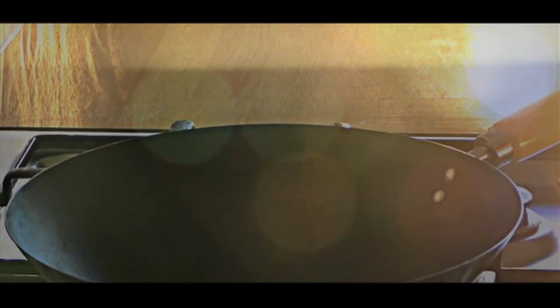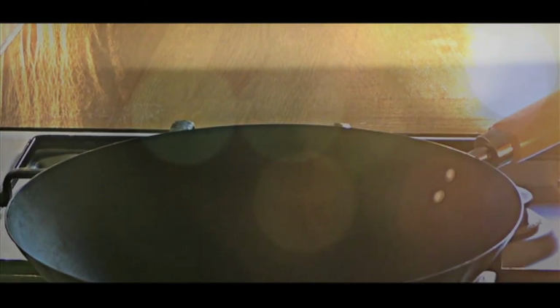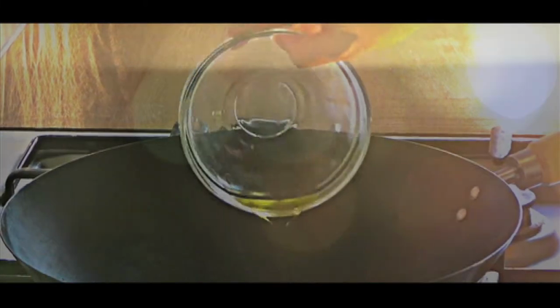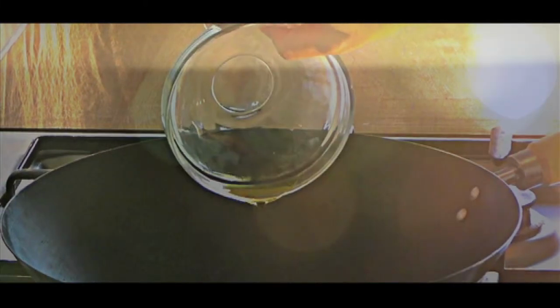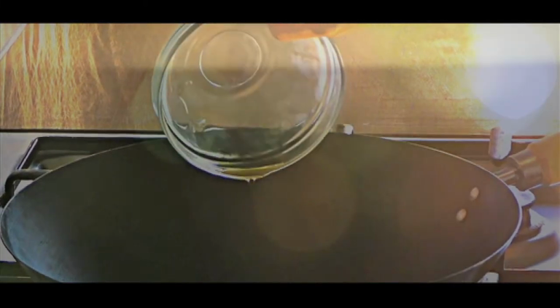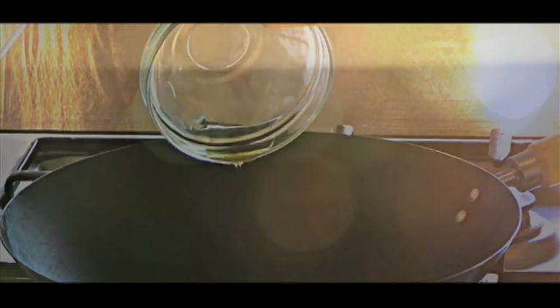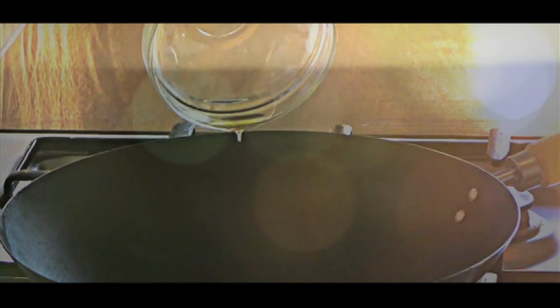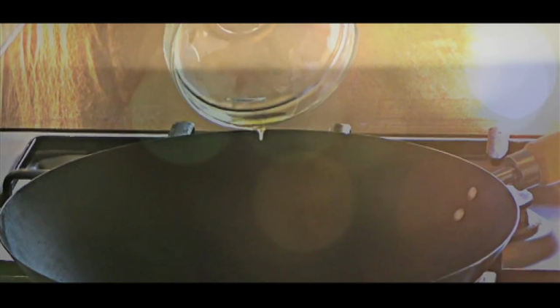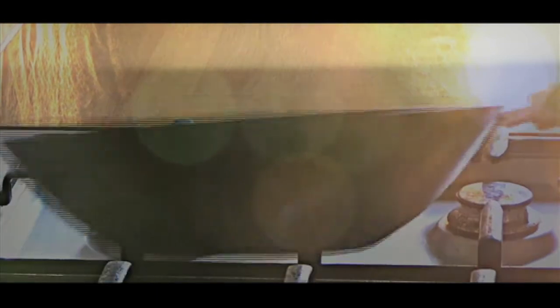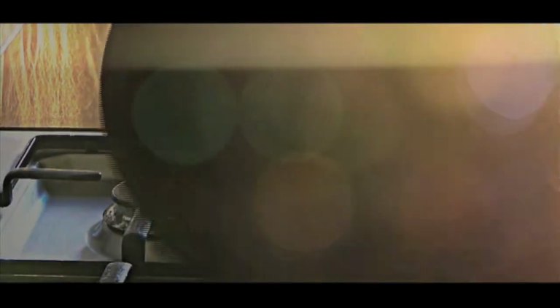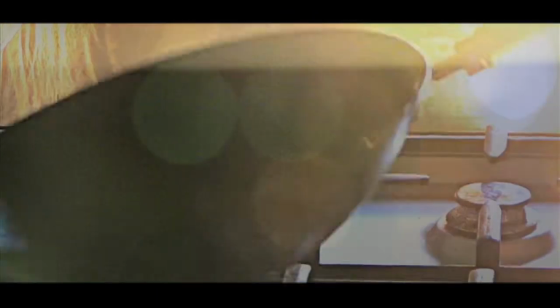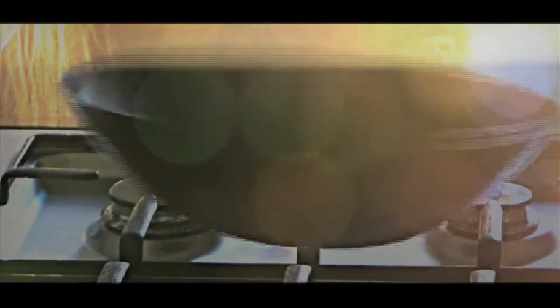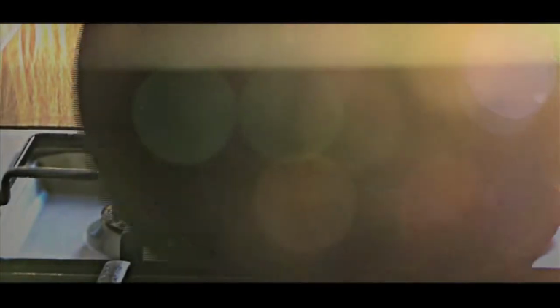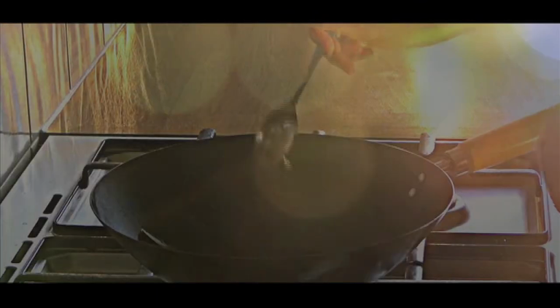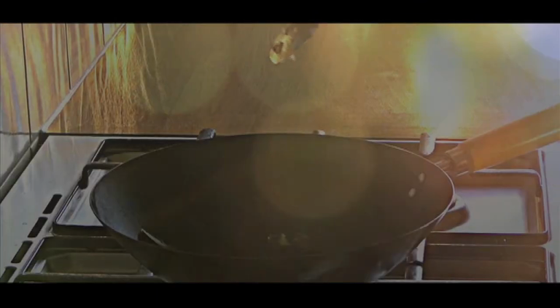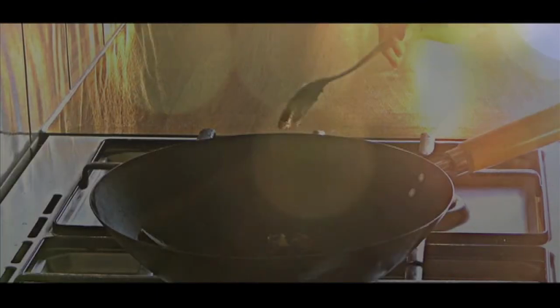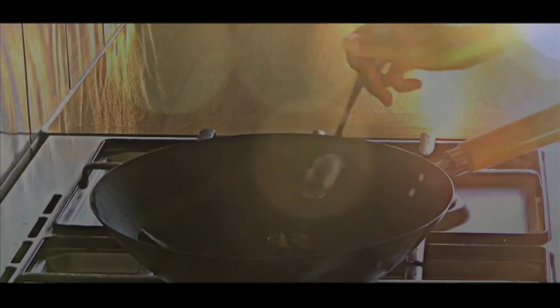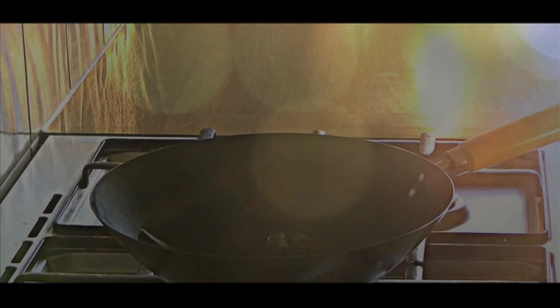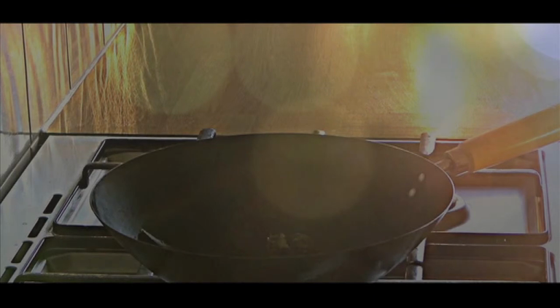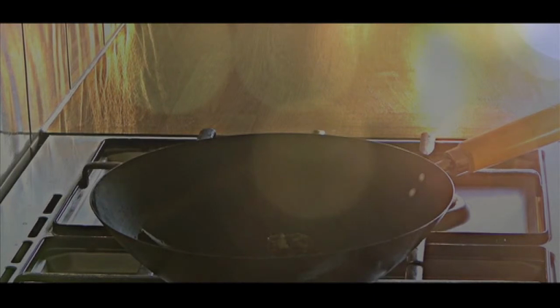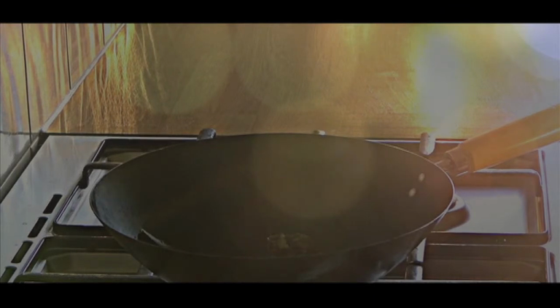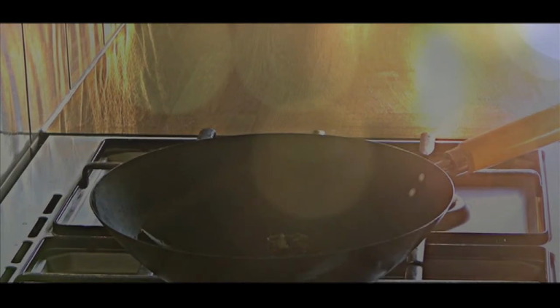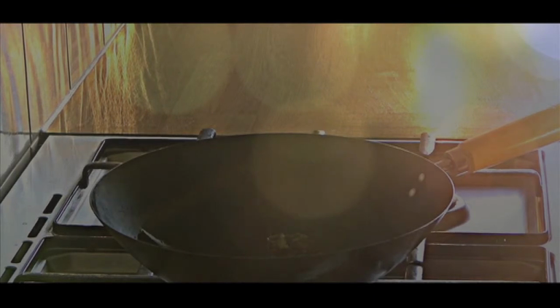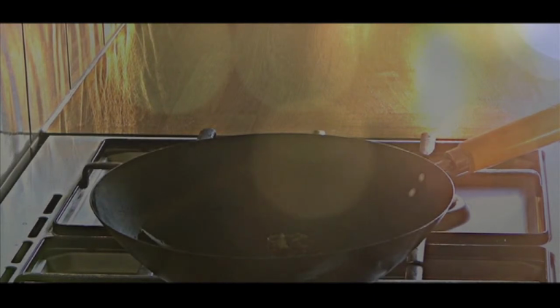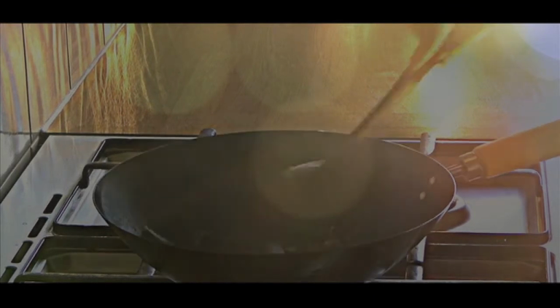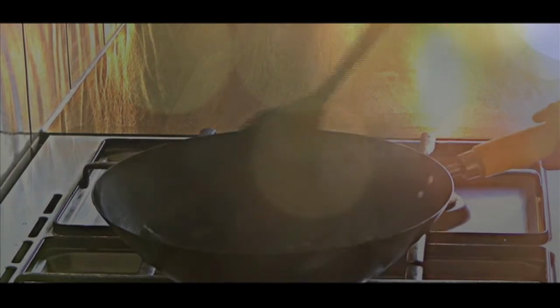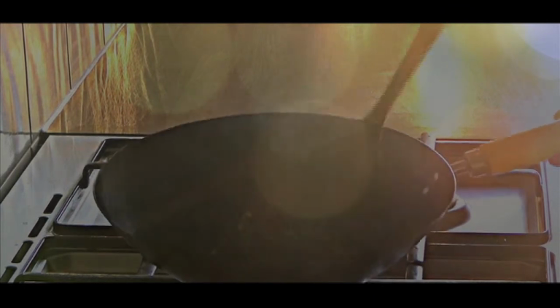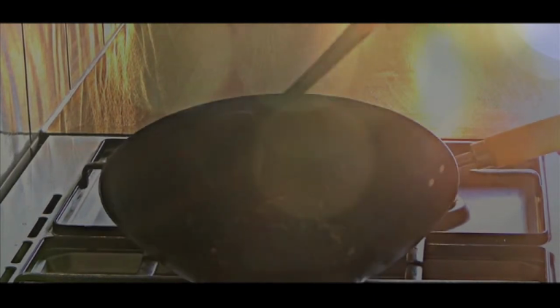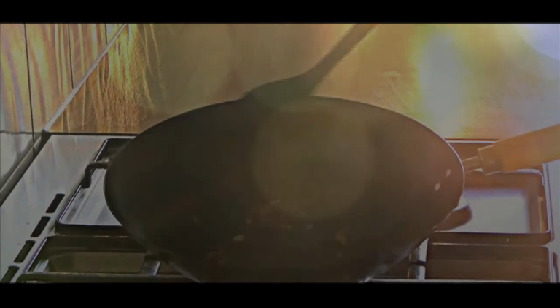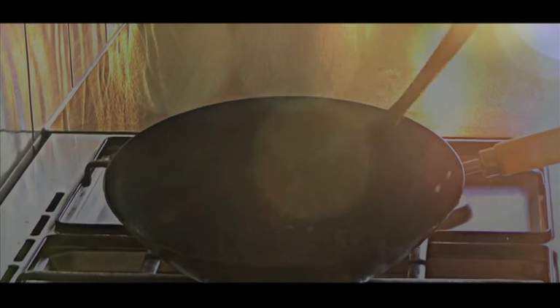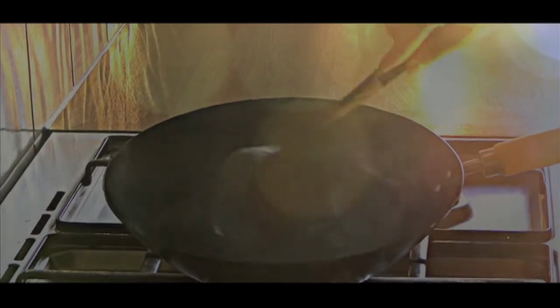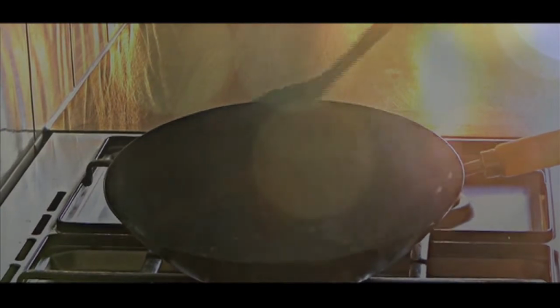Add oil into a hot wok. Add in the grinded garlic, ginger, black beans and chilli paste, and stir fry on a medium heat for 15 seconds.